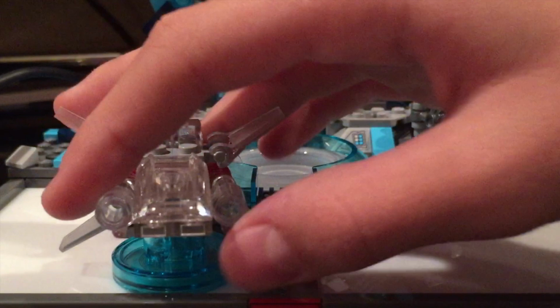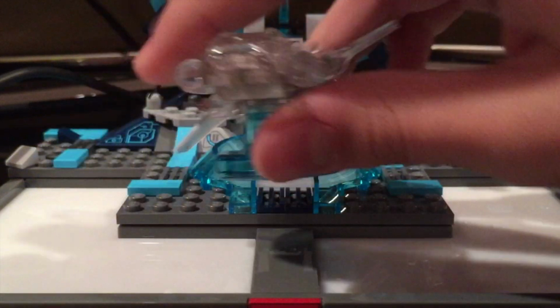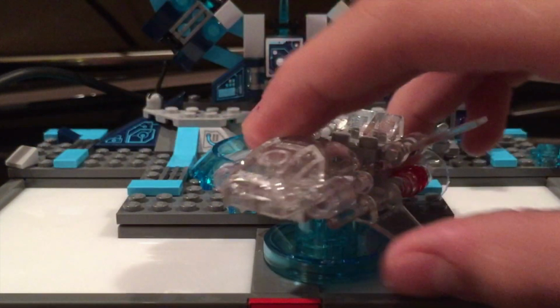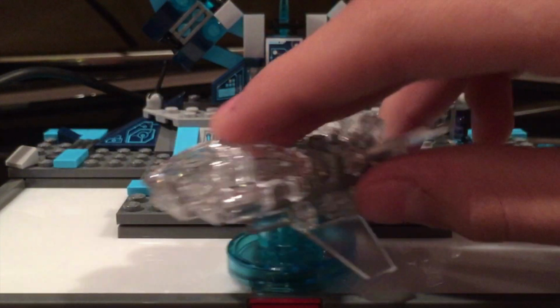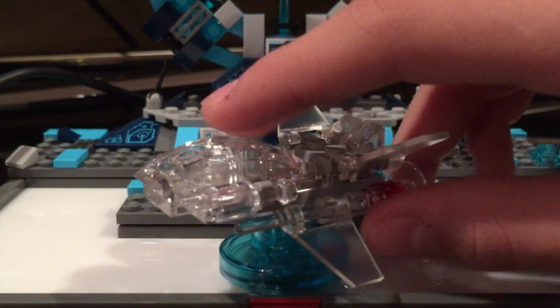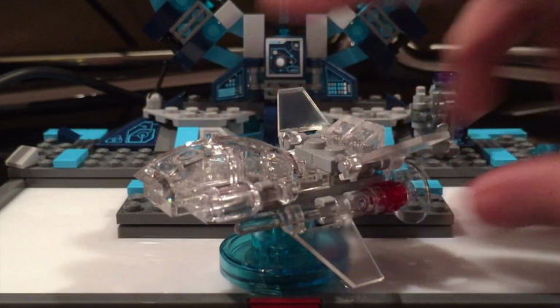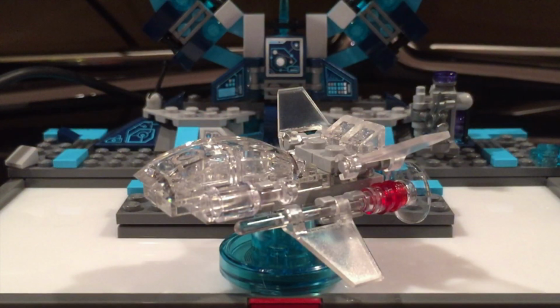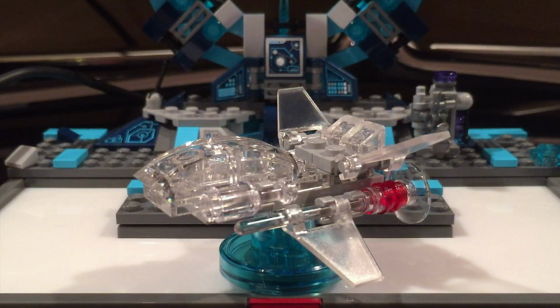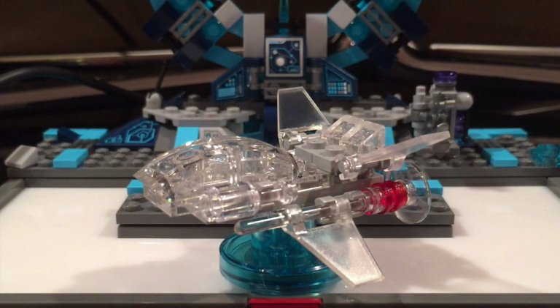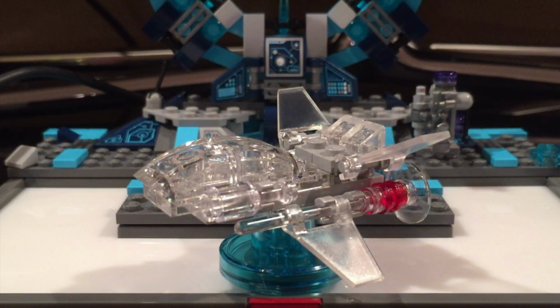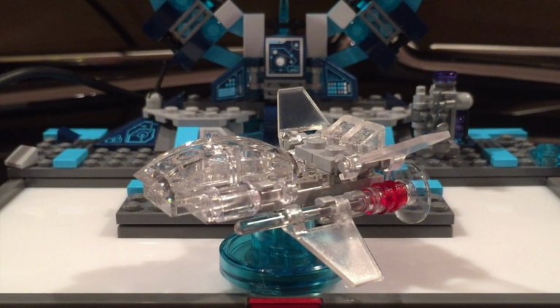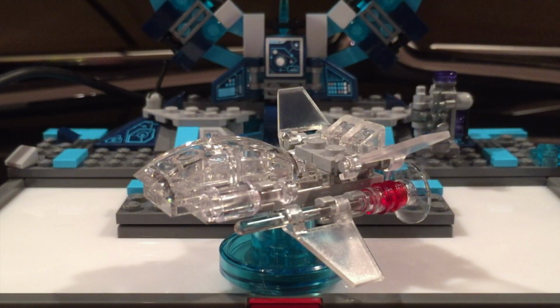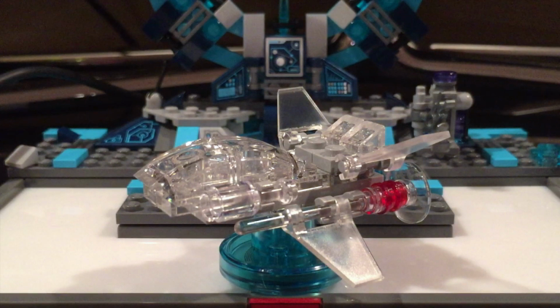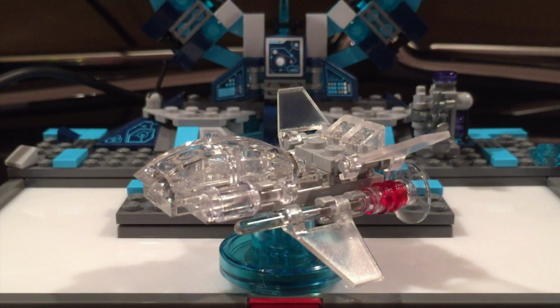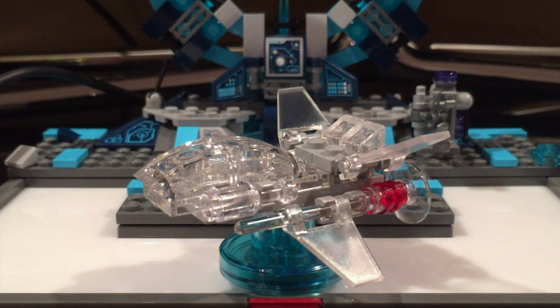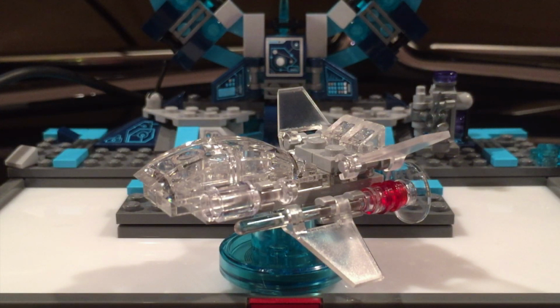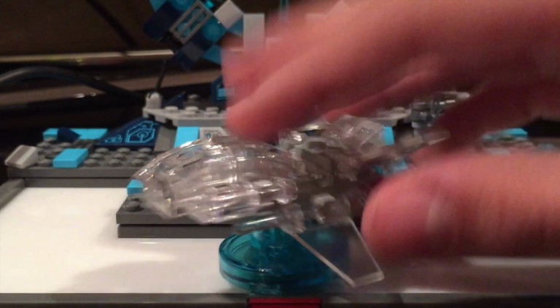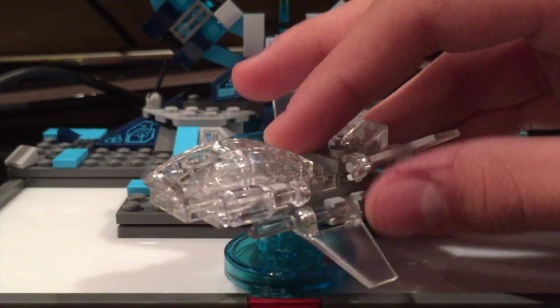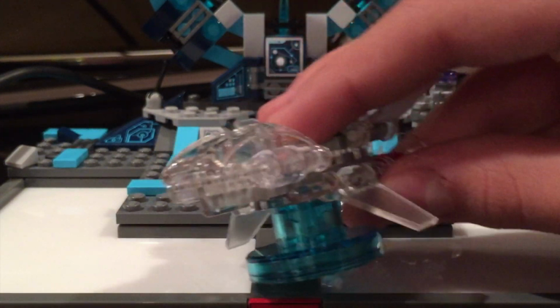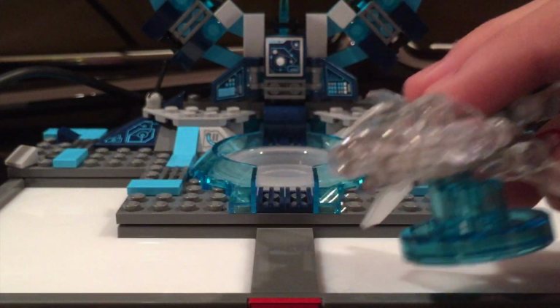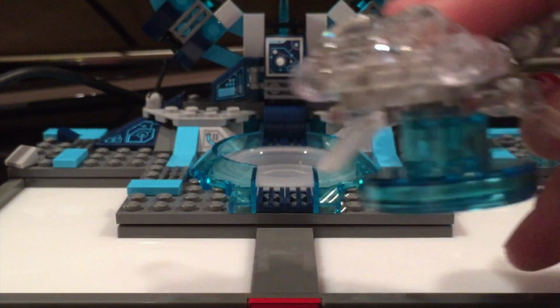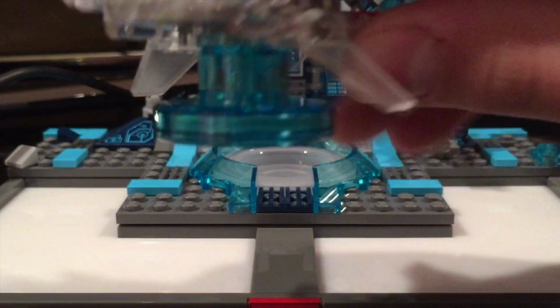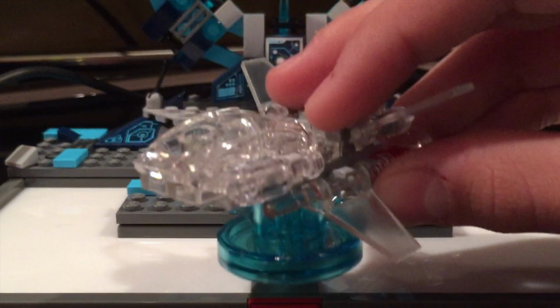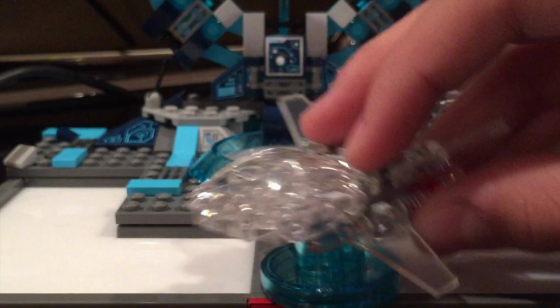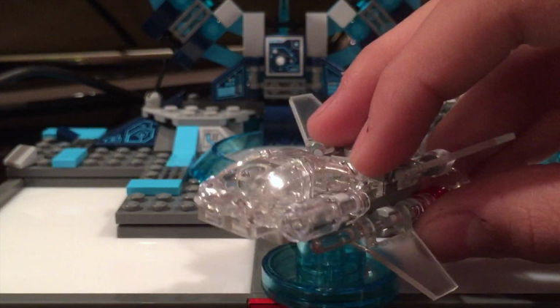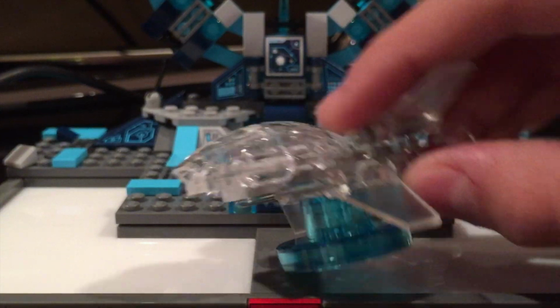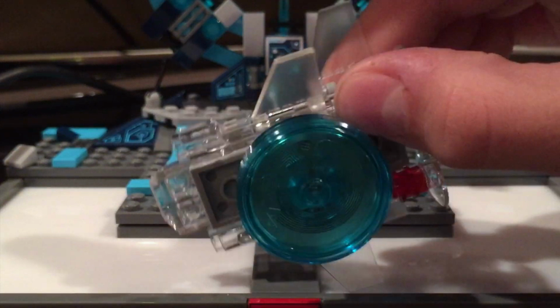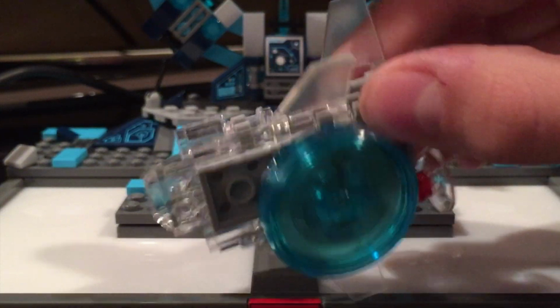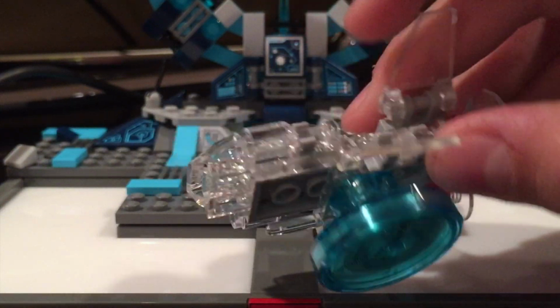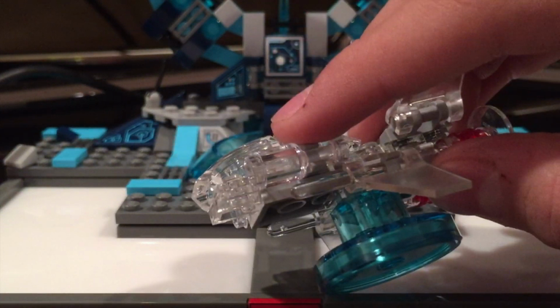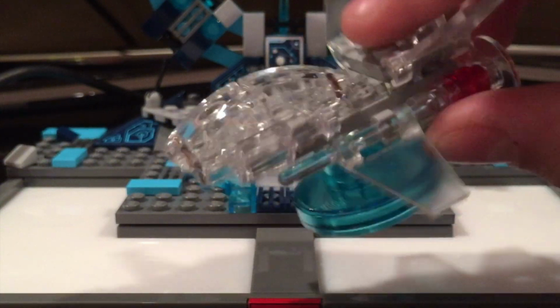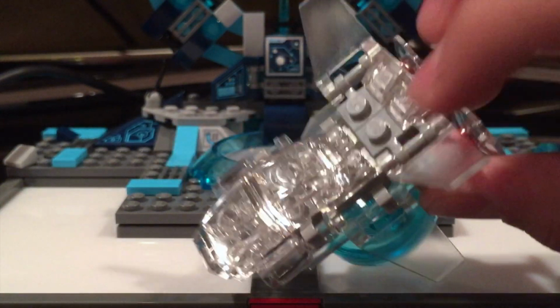So this is her famous invisible jet. I never actually have been too much of a DC fan — I've always been kind of a Marvel guy — but I just really think this looks great. I love how translucent it is, even though the gray kind of does ruin it.